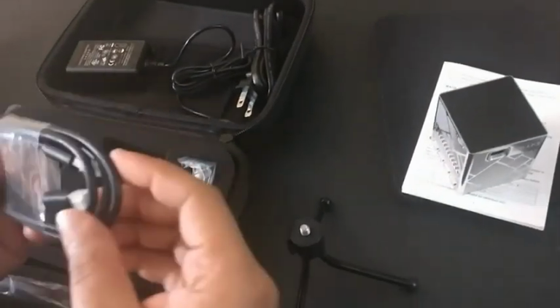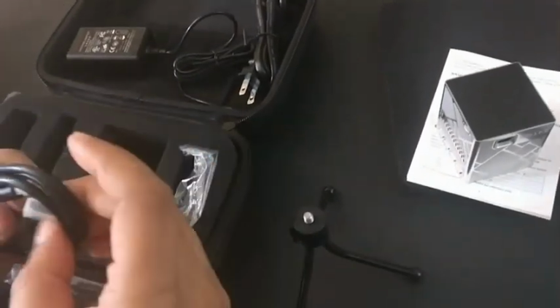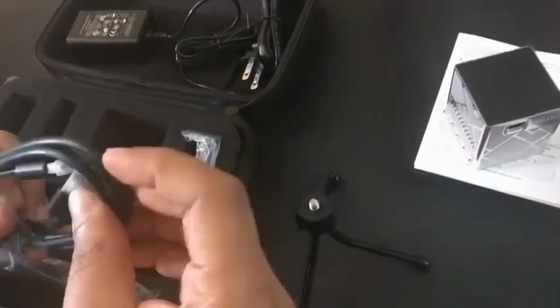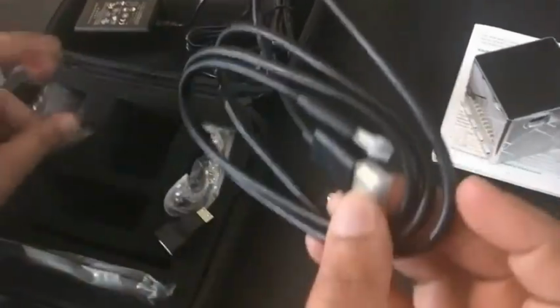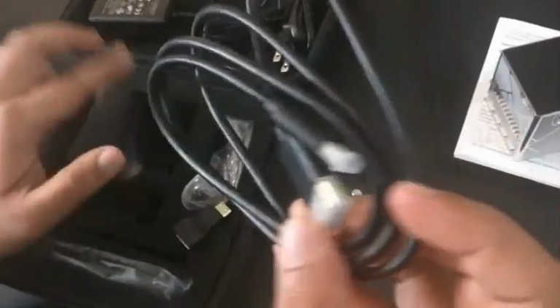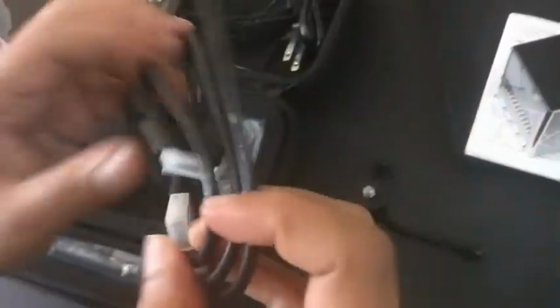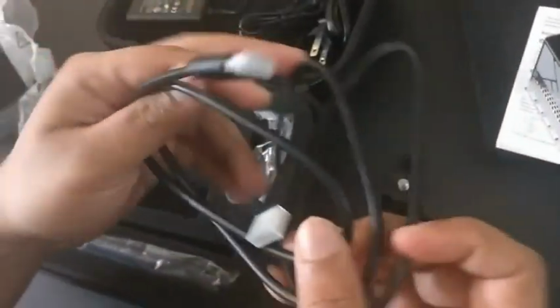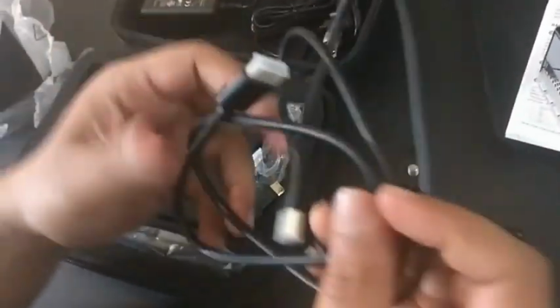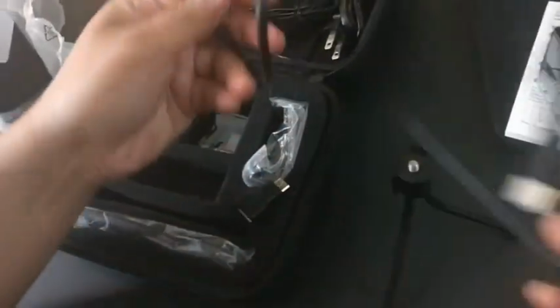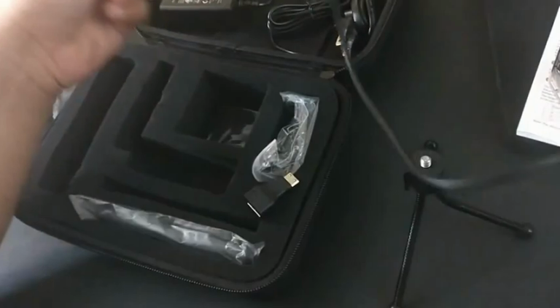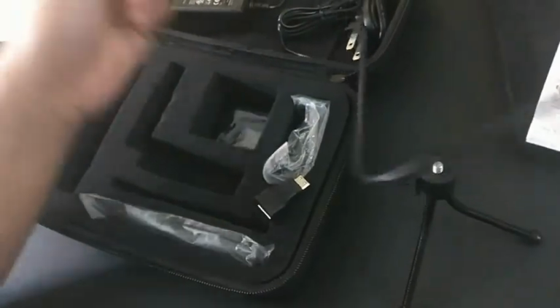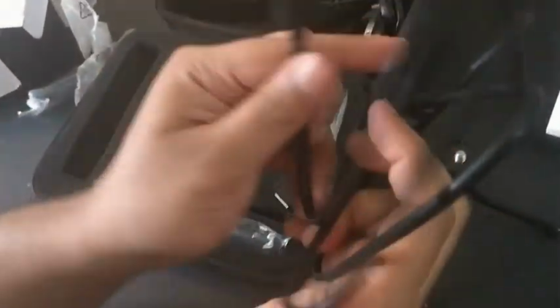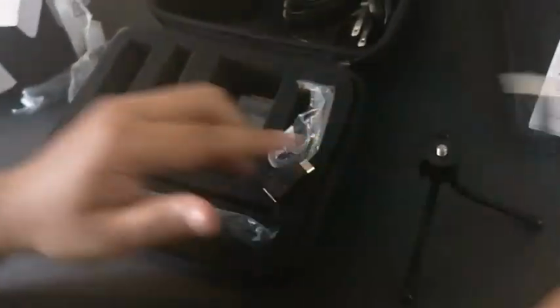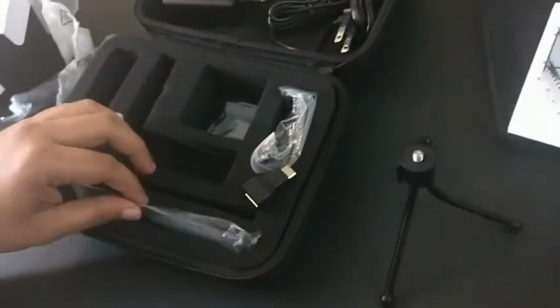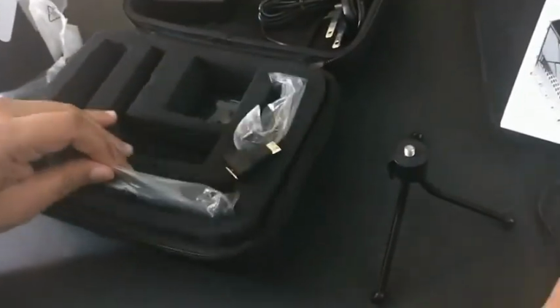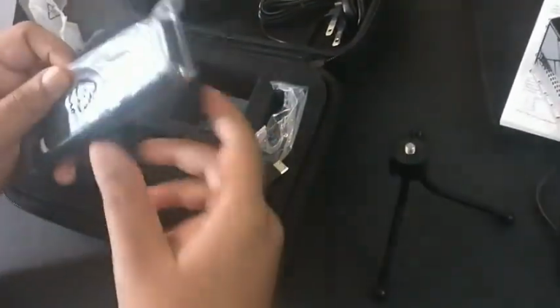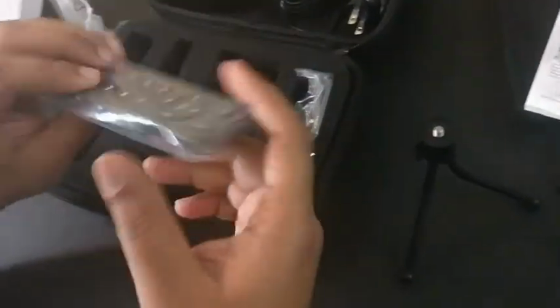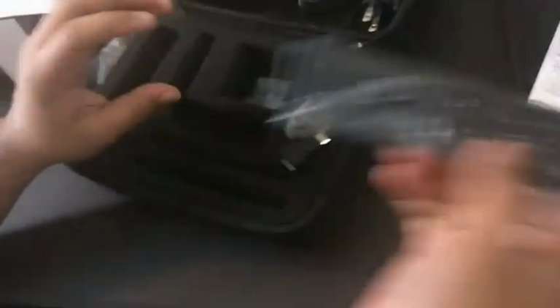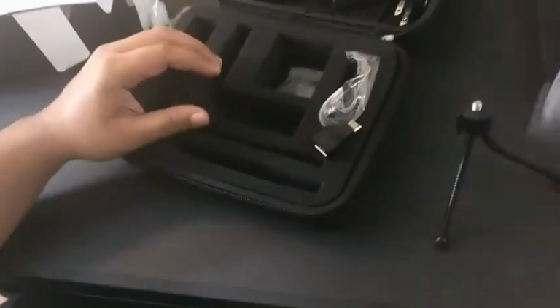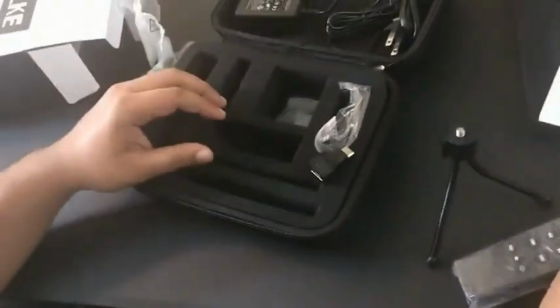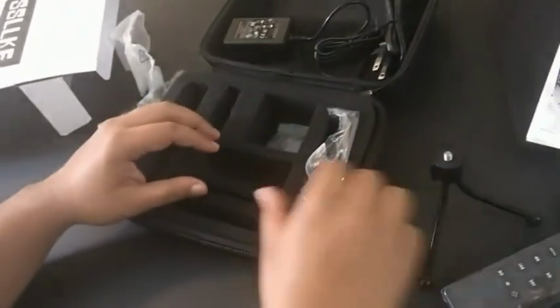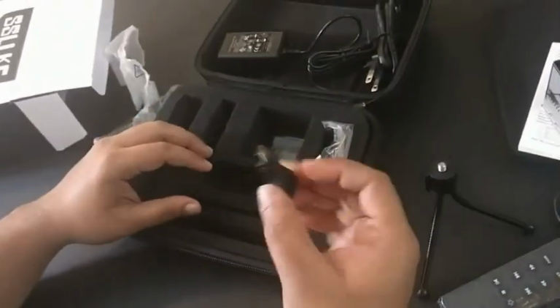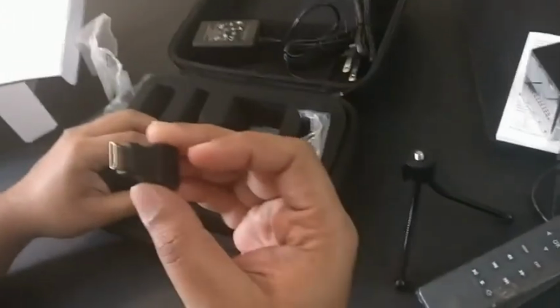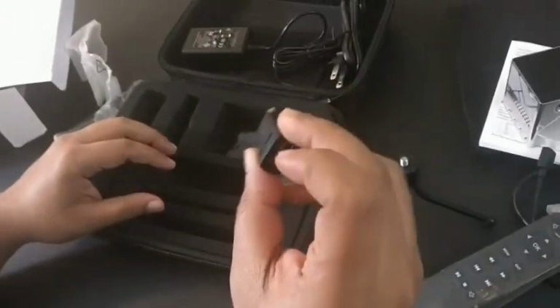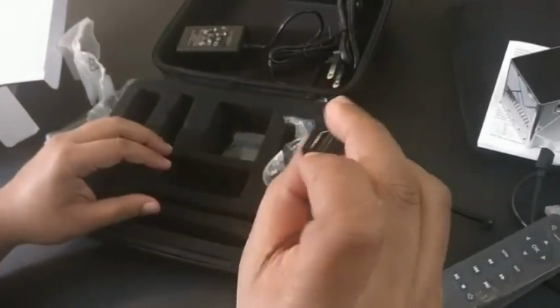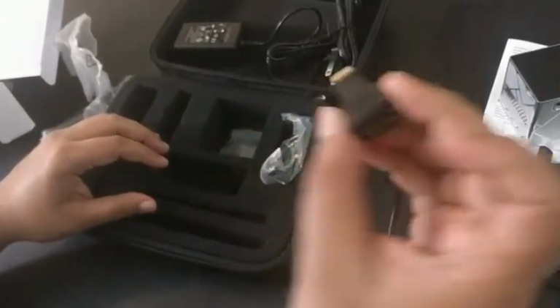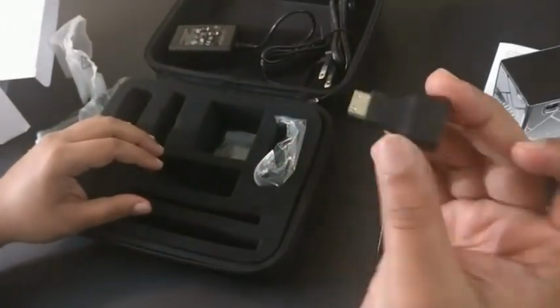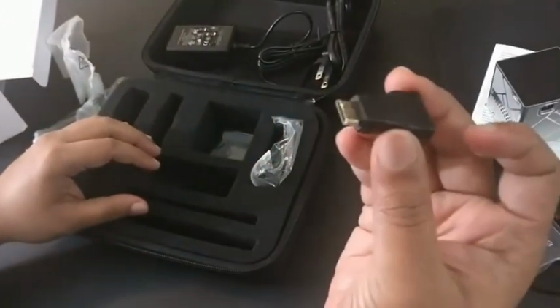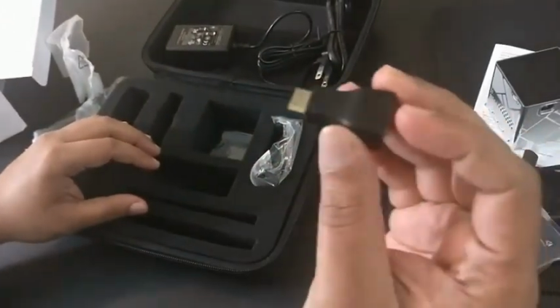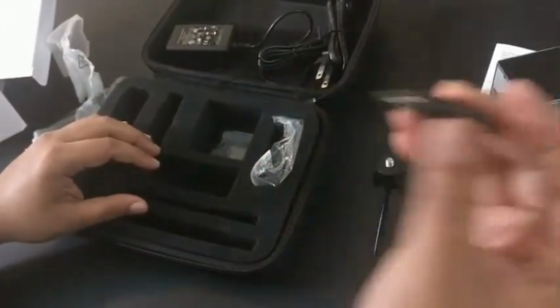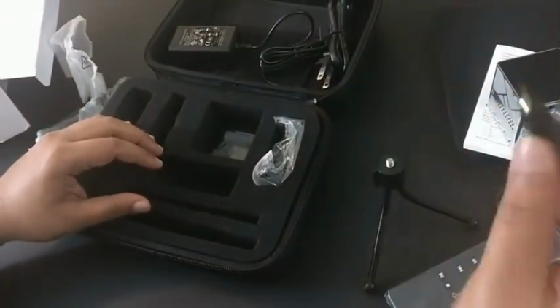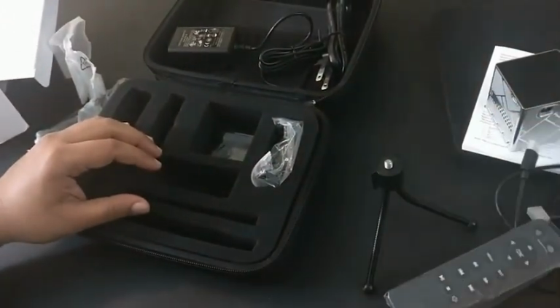Here is the HDMI cable that comes with the projector, and here is the remote. This is like an HDMI adapter which you can use with your laptops.